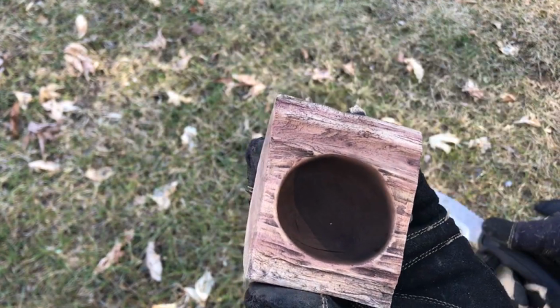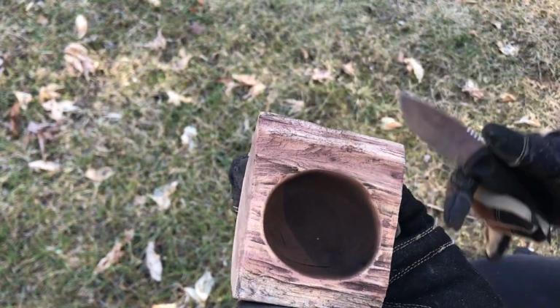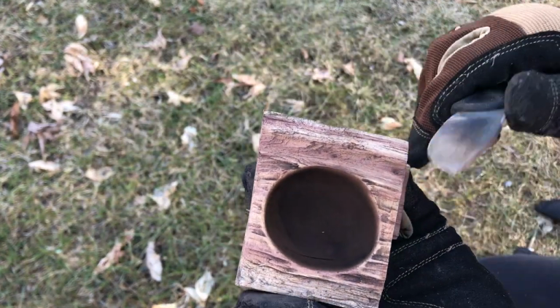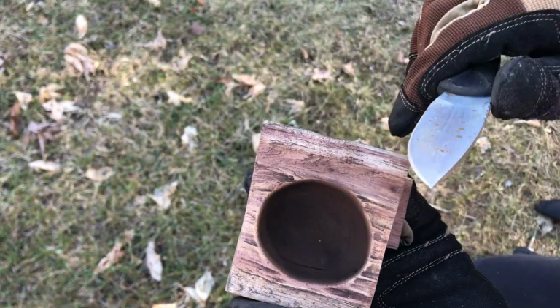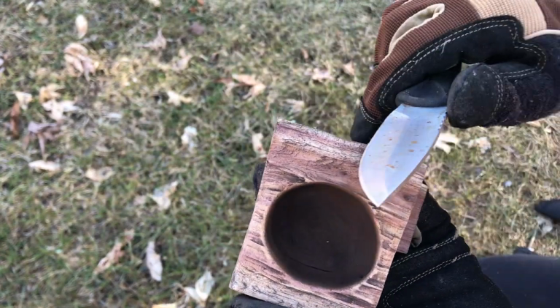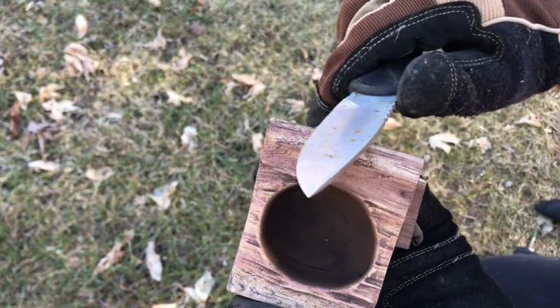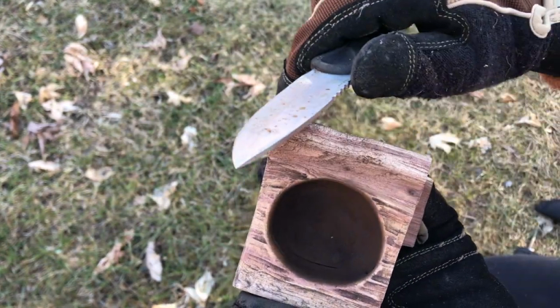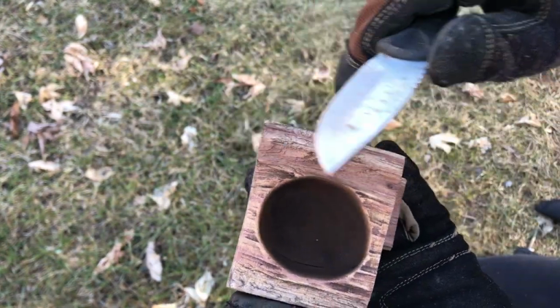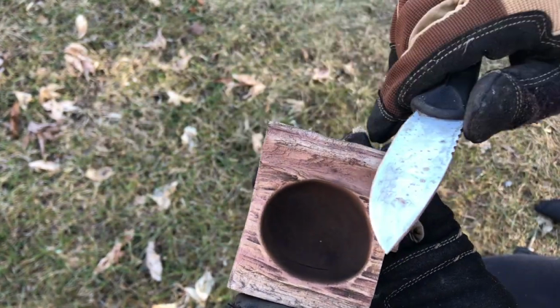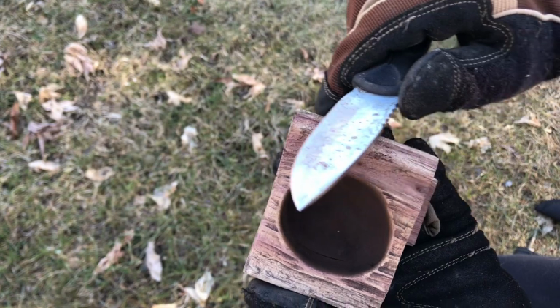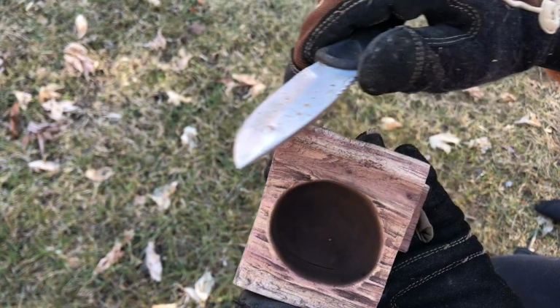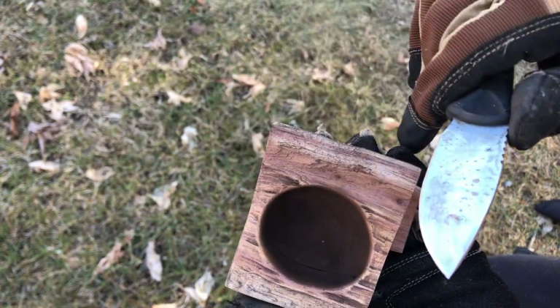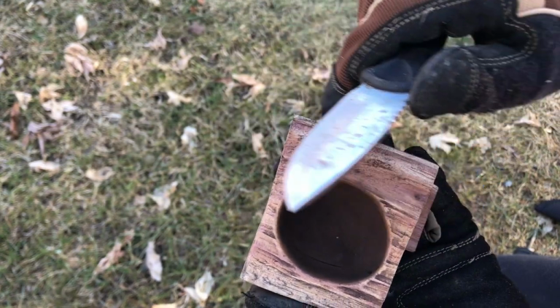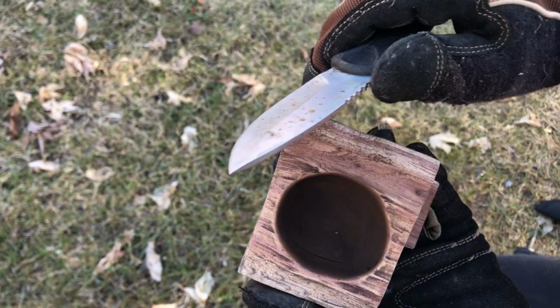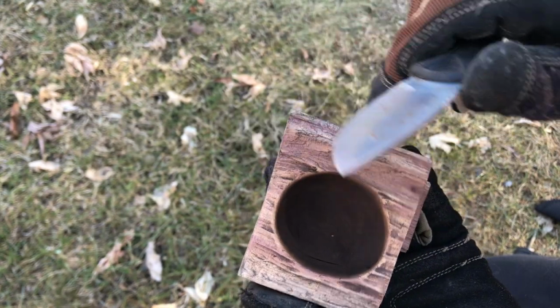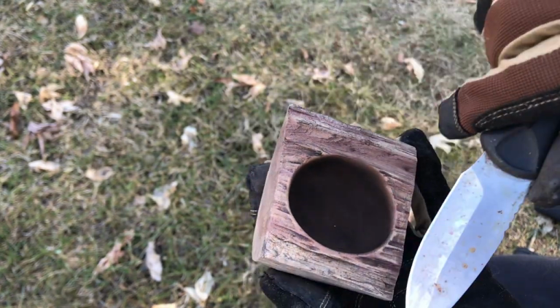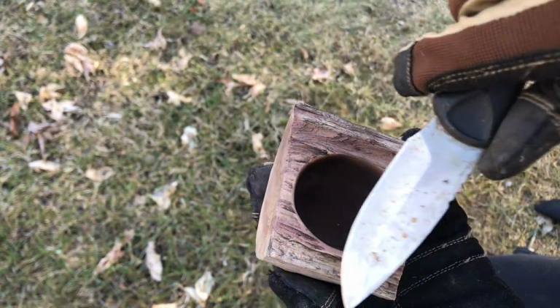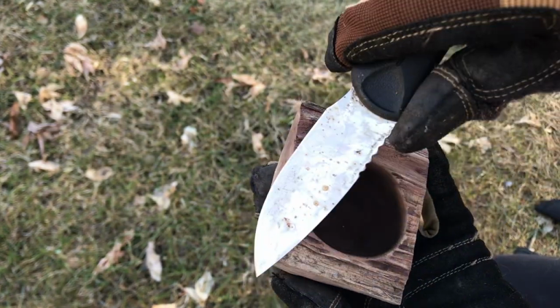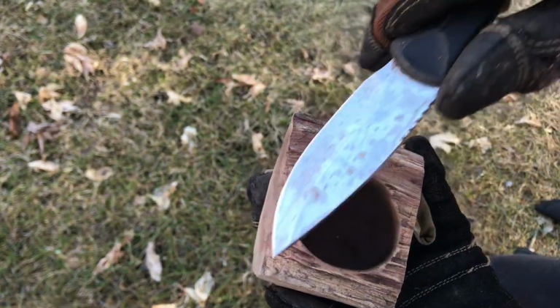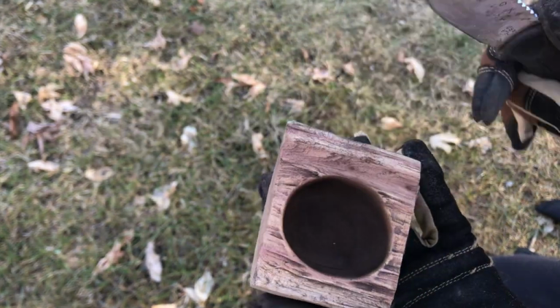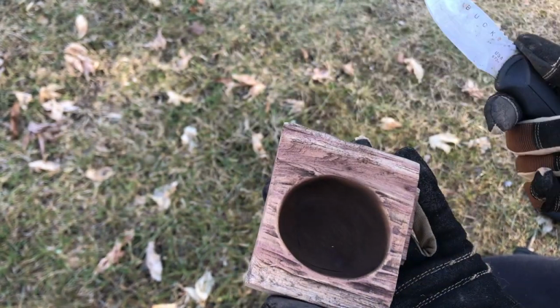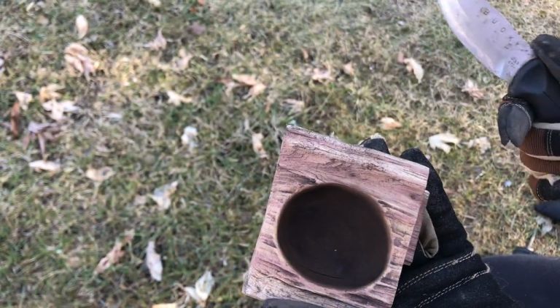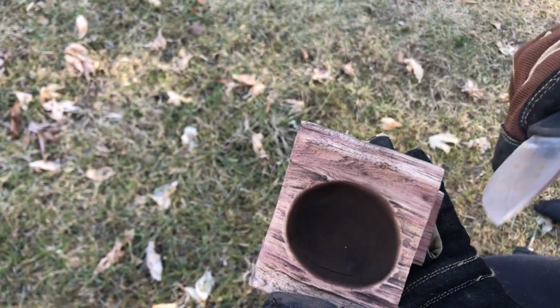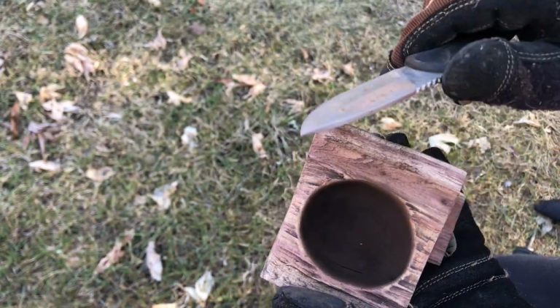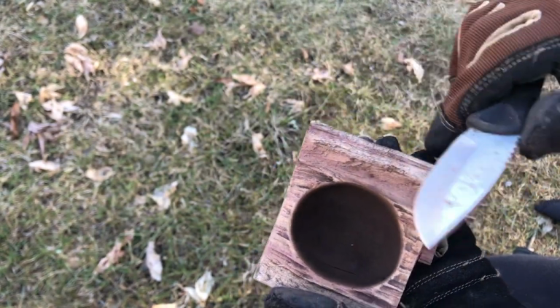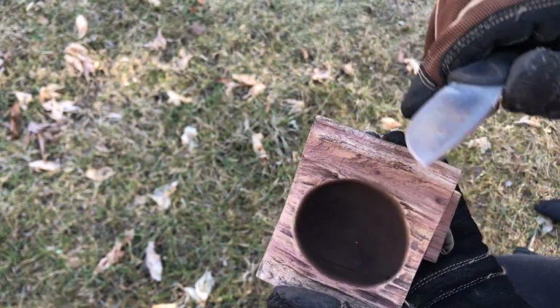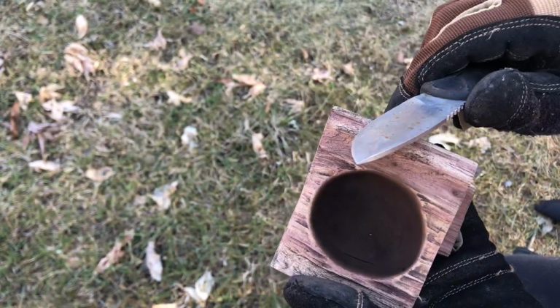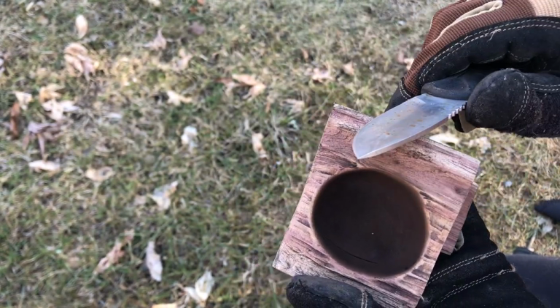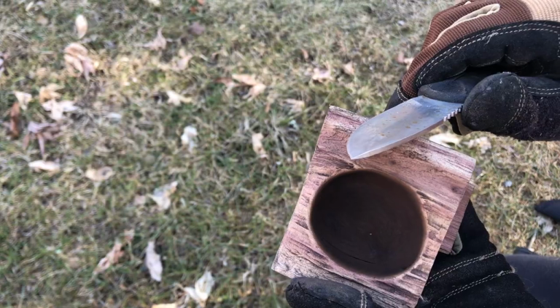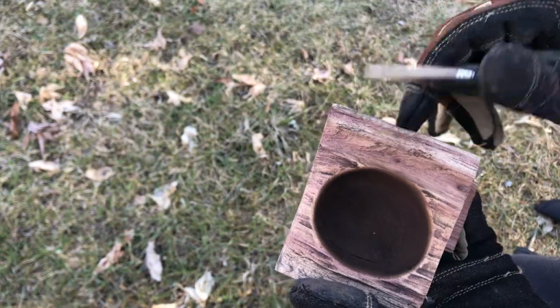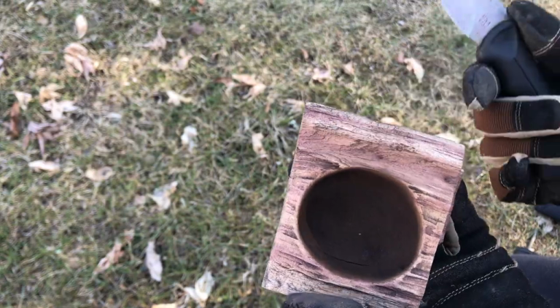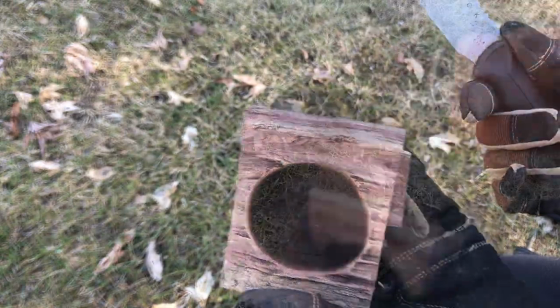I like to take a knife and take off some extra material around the edges. You can also use a hatchet if you are working with a bigger piece of wood.